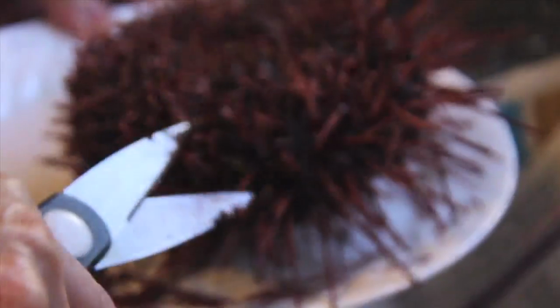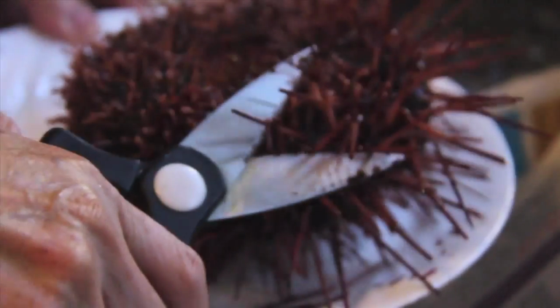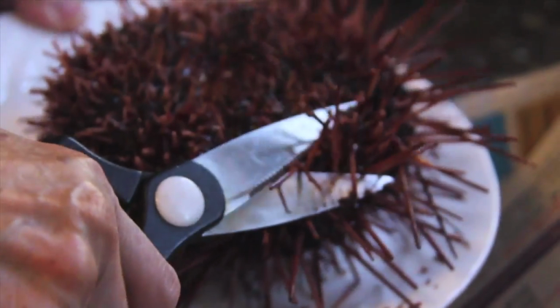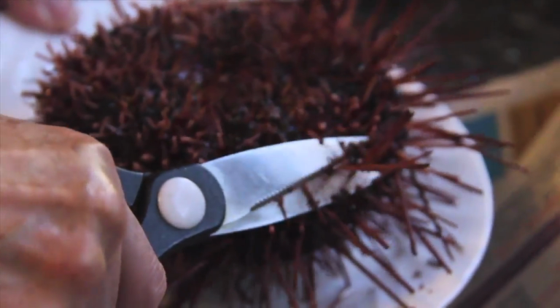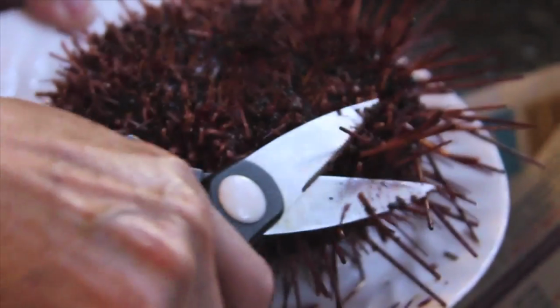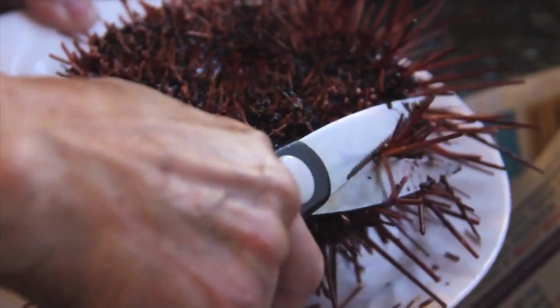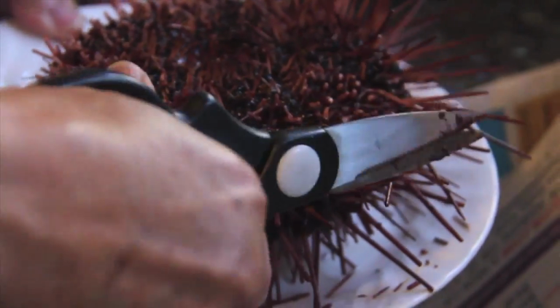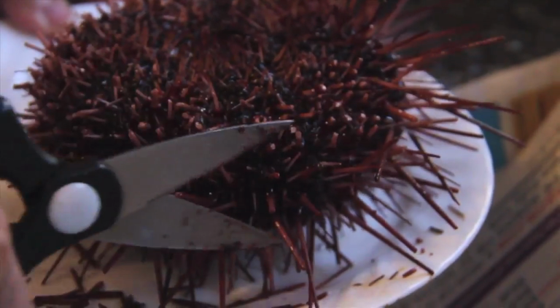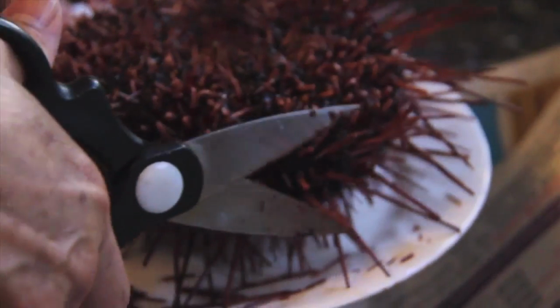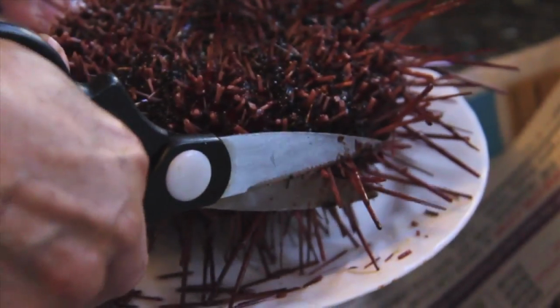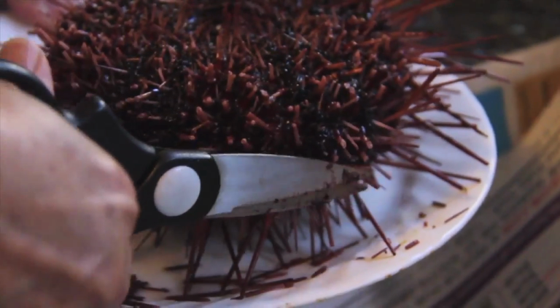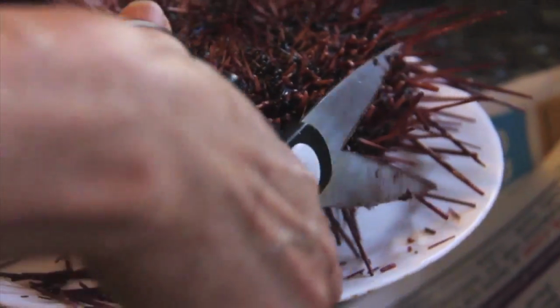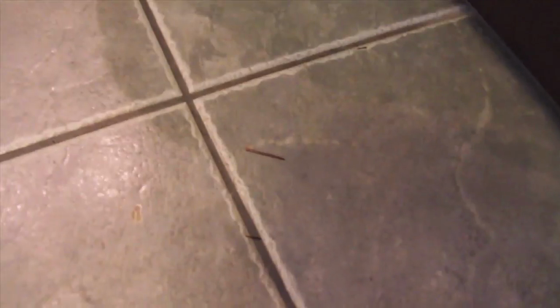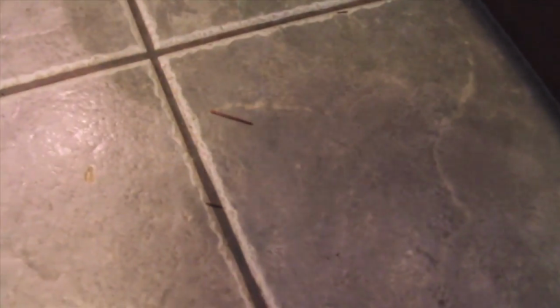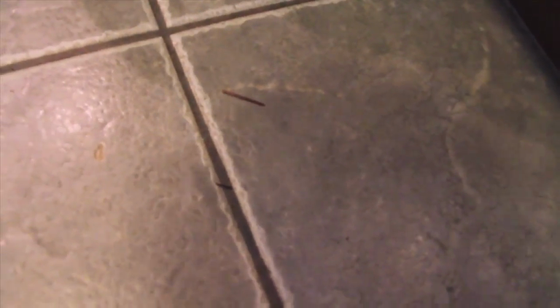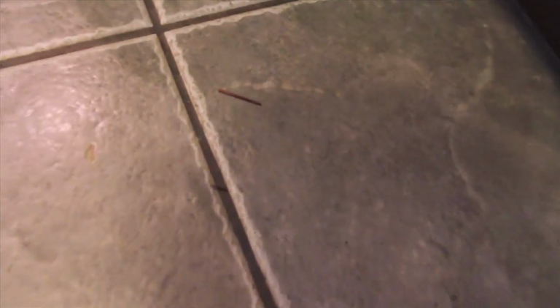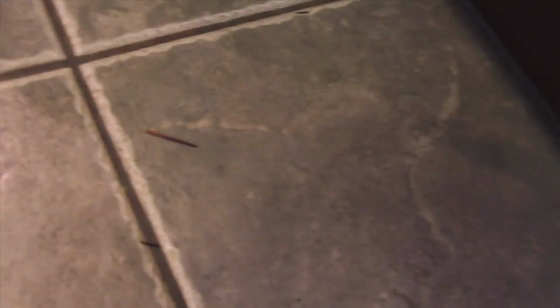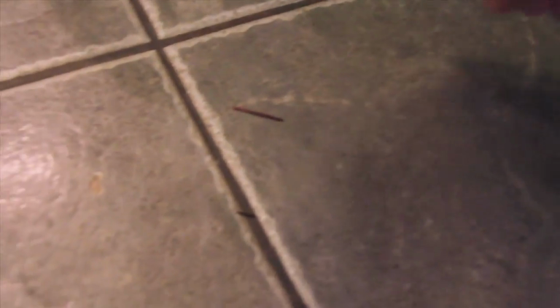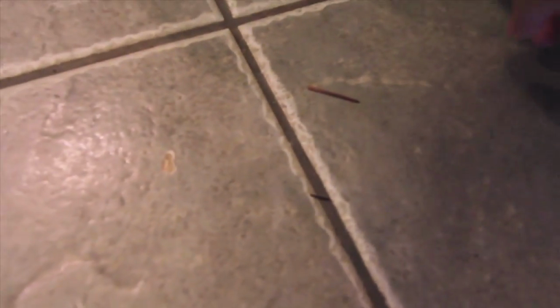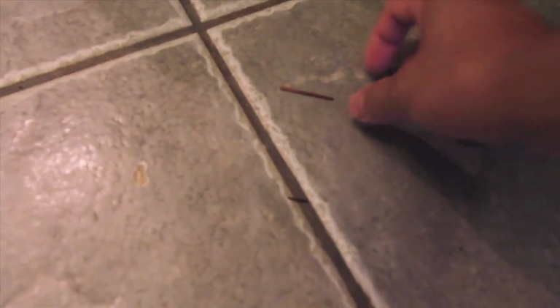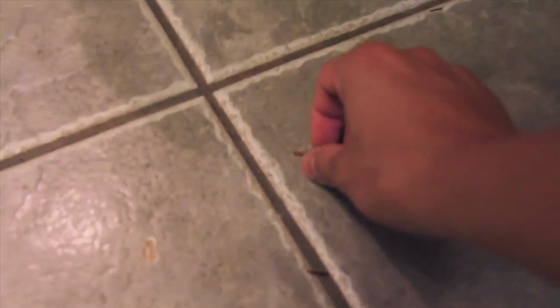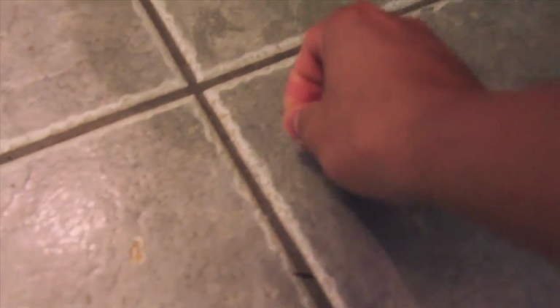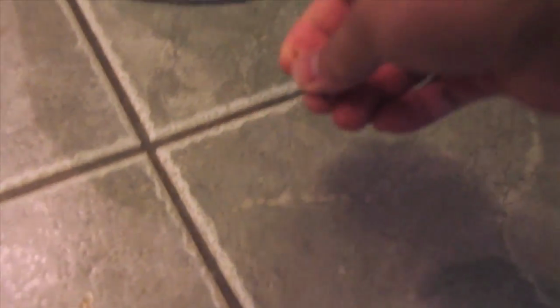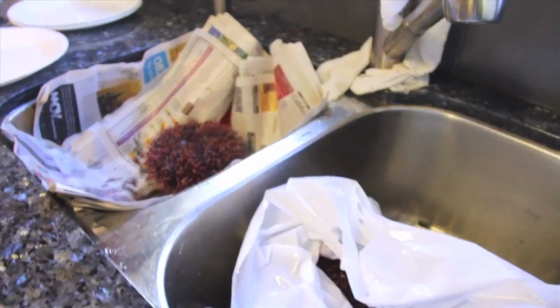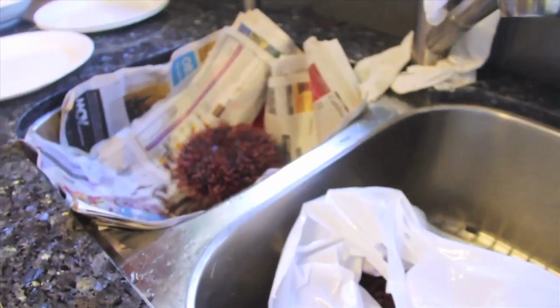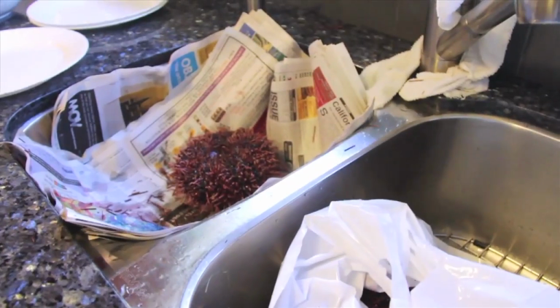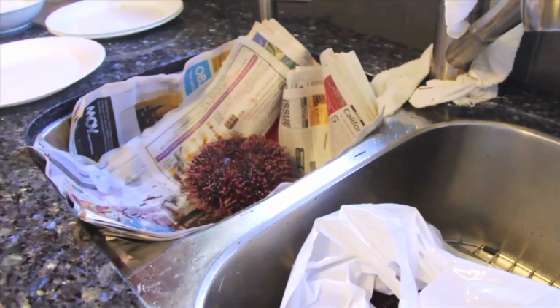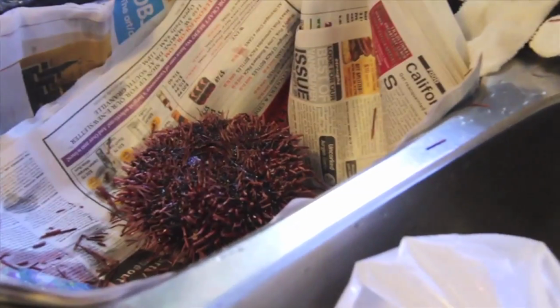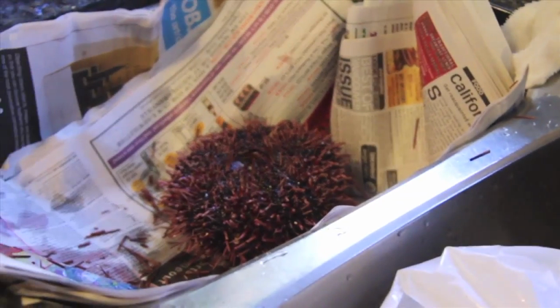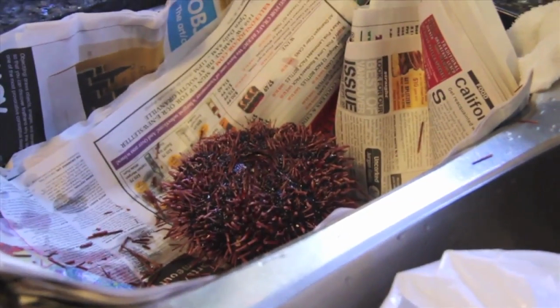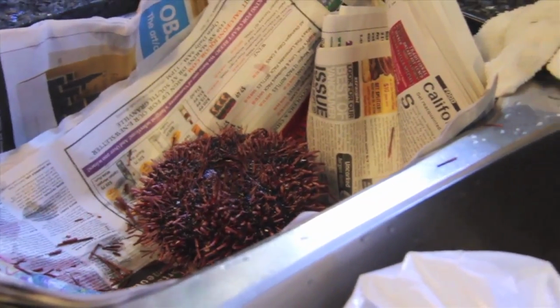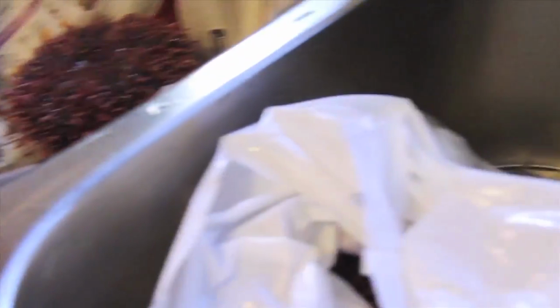Is this still alive? Oh my god, it's still alive. We got spikes even on the ground, we're gonna have to vacuum later. Holy cow, my dad bought this — ten dollars for three of them.